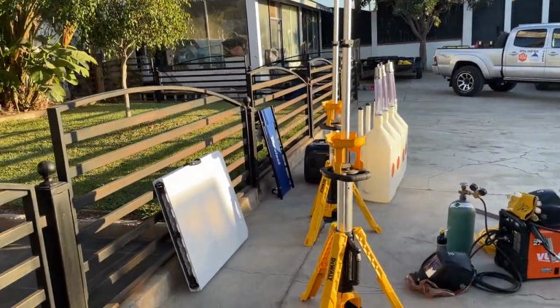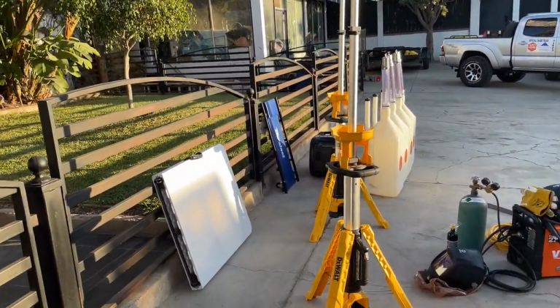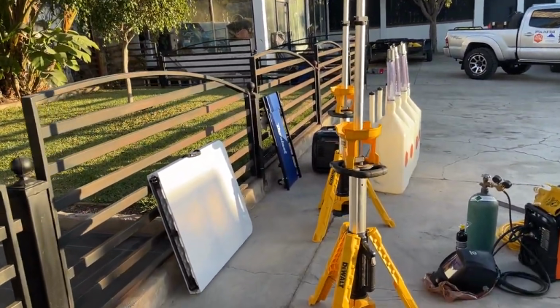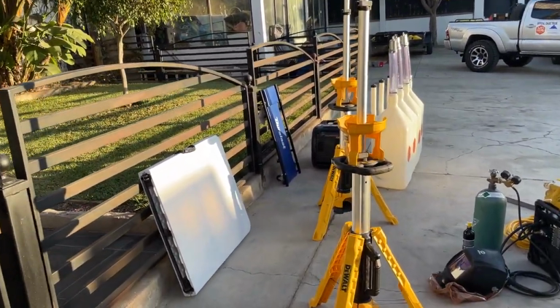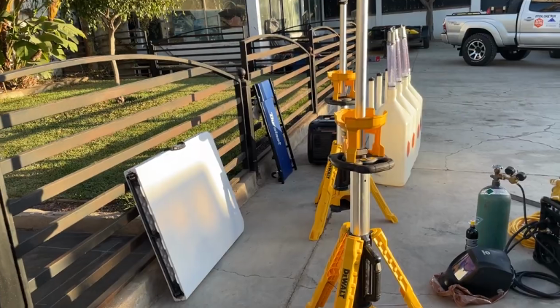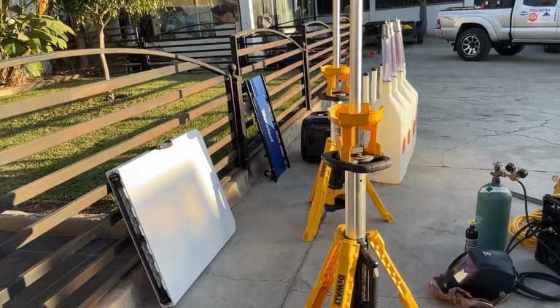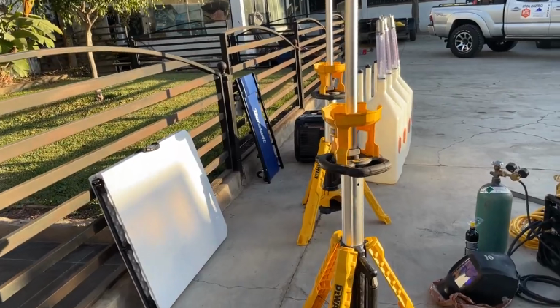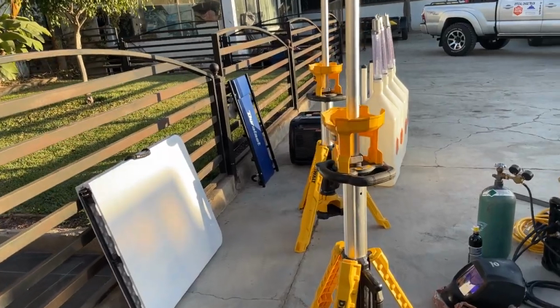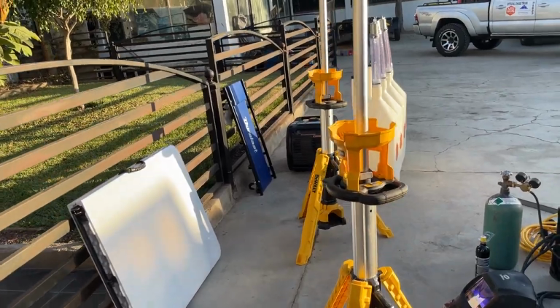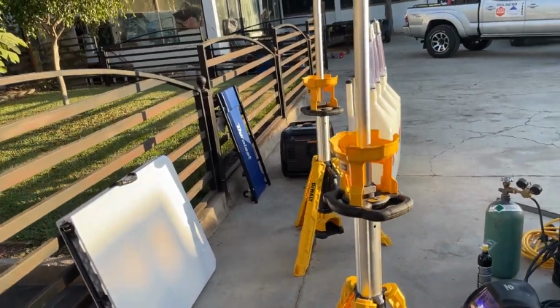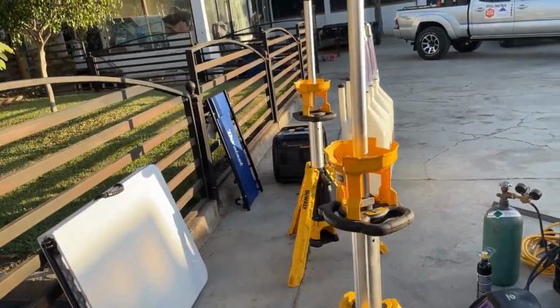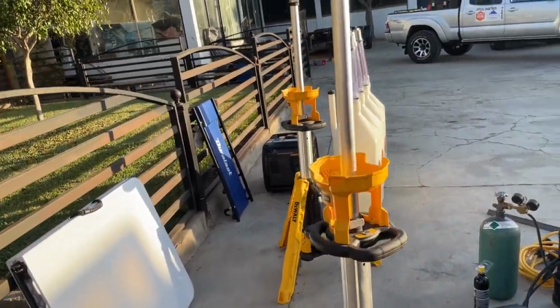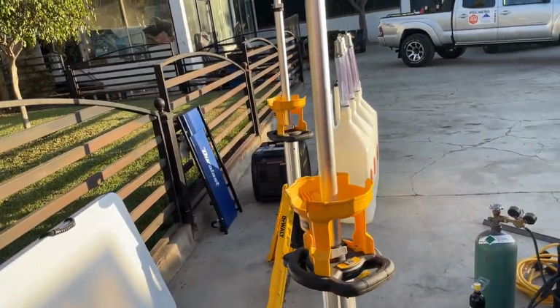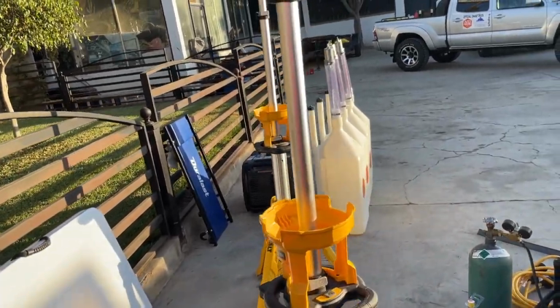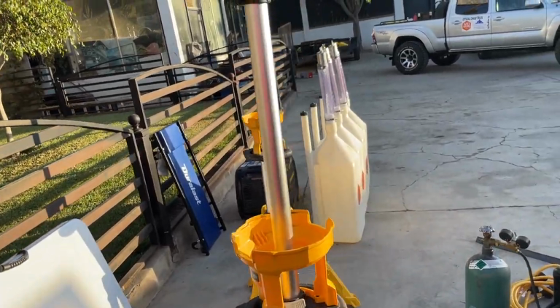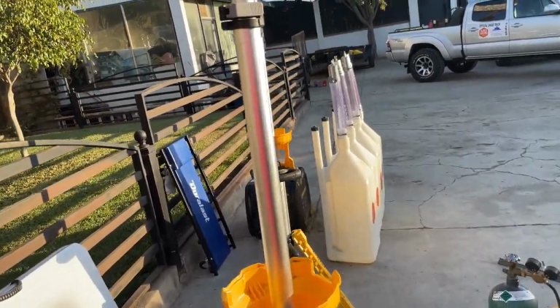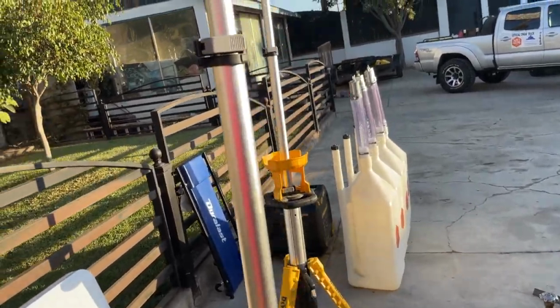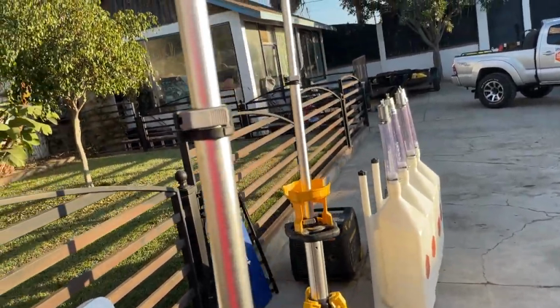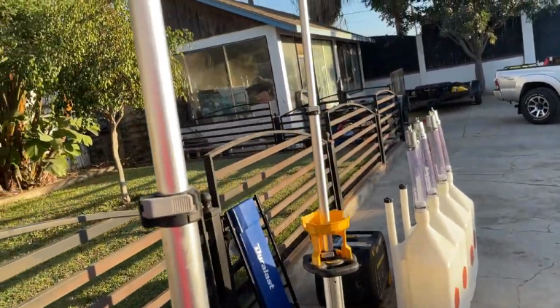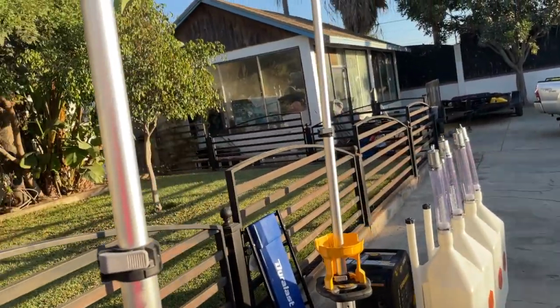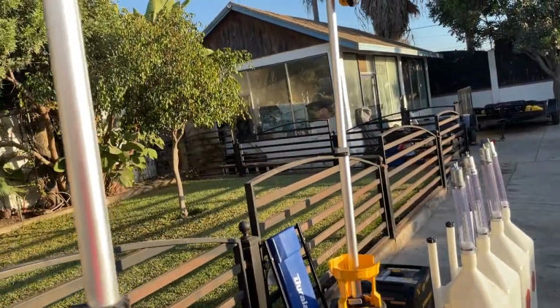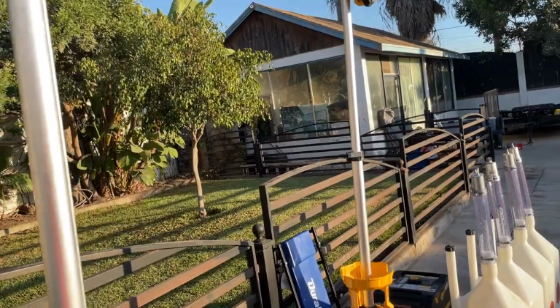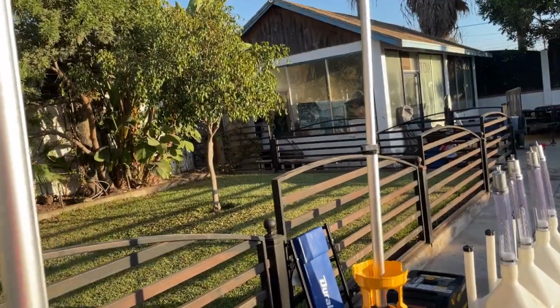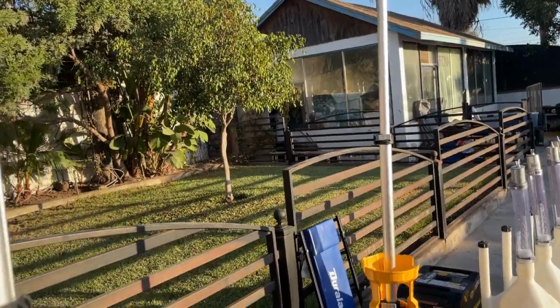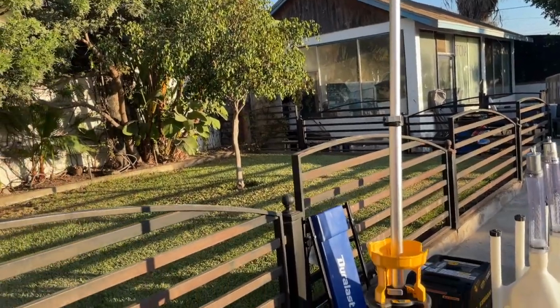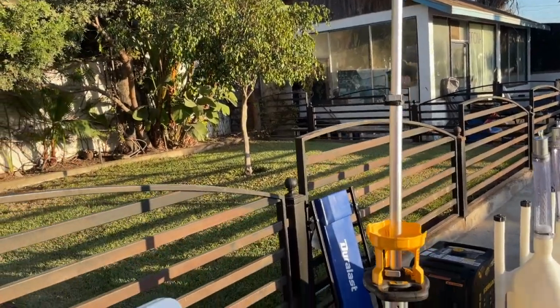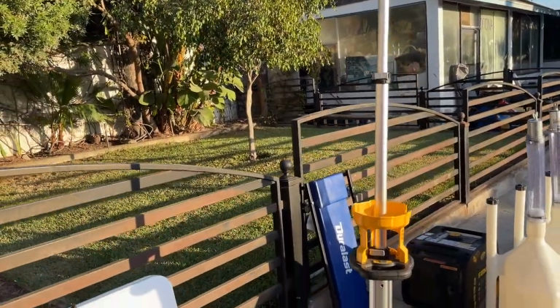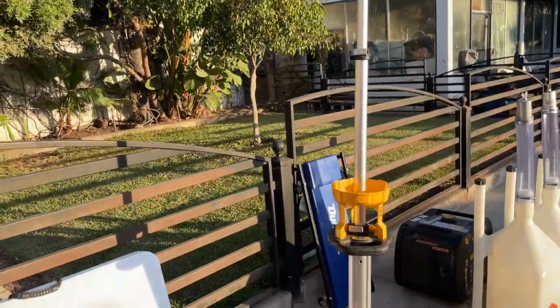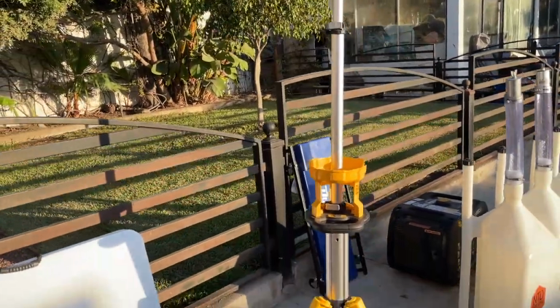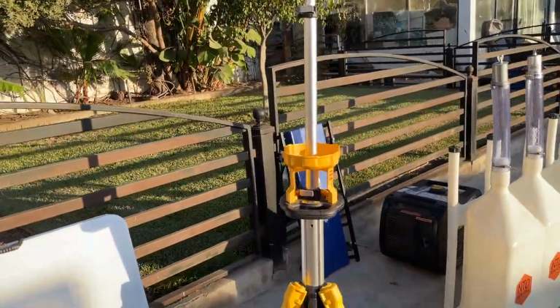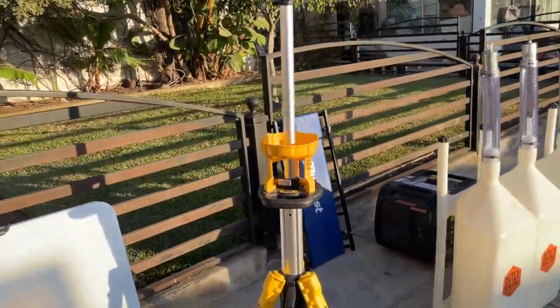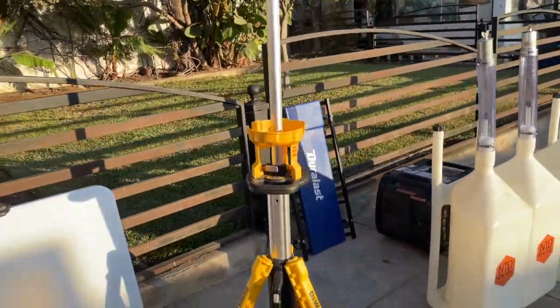Those tripod lights work great — a lot of illumination for the pits. We'll set those up opposite the chase truck so we can see the back side of Honcho when we pull into the pits, and then we use the dump cans to get fuel into it.